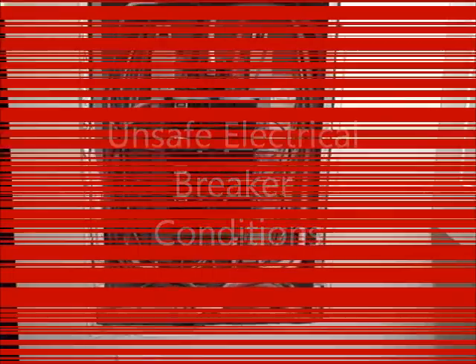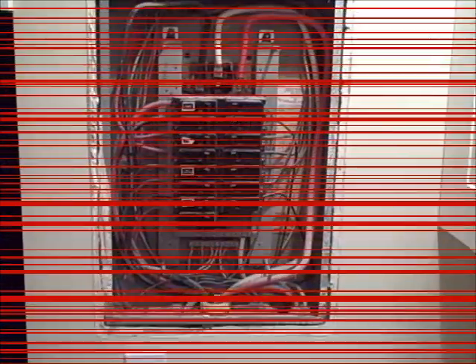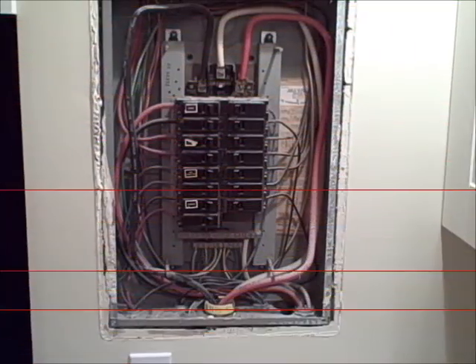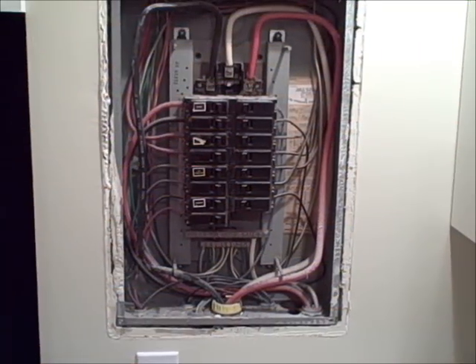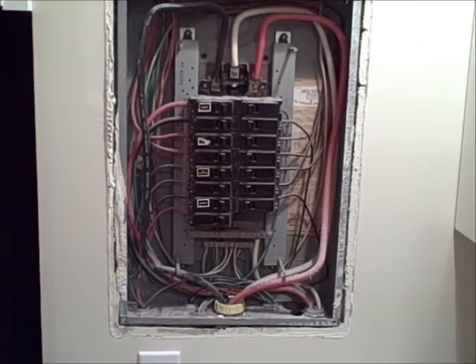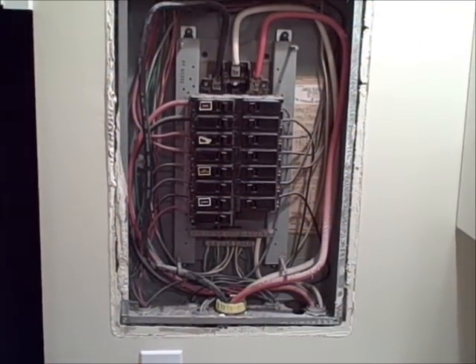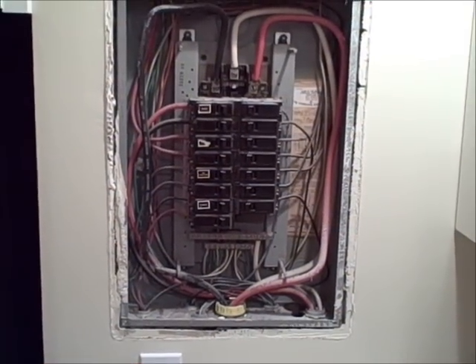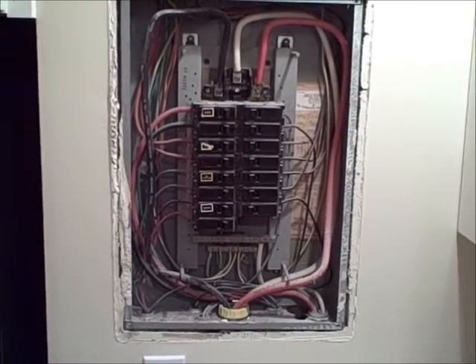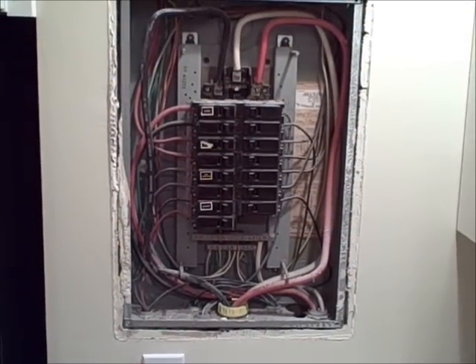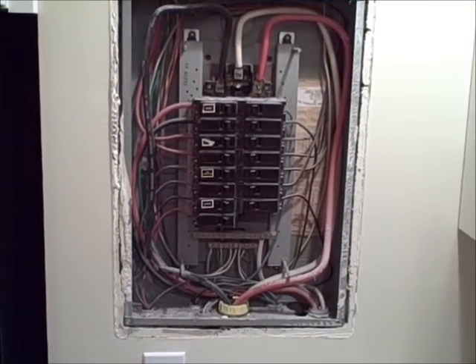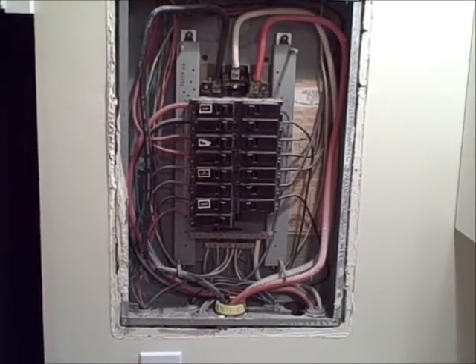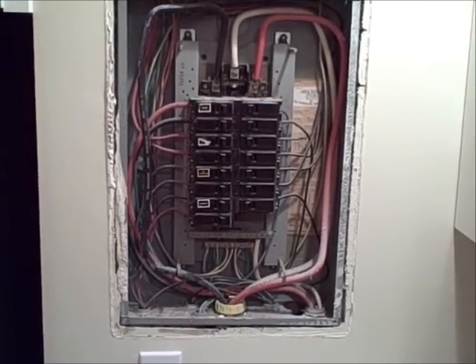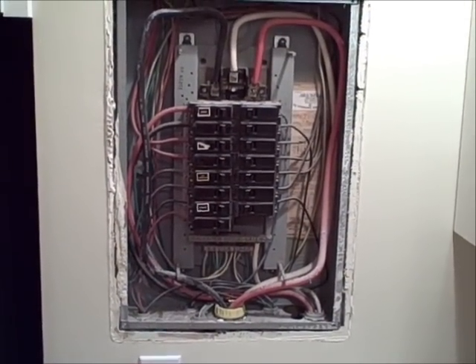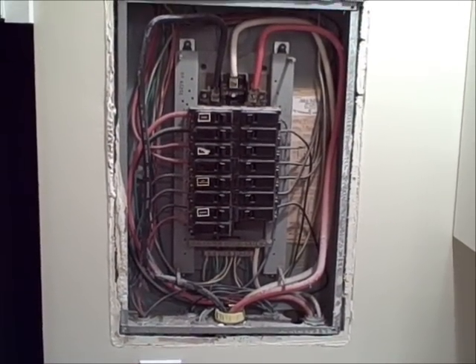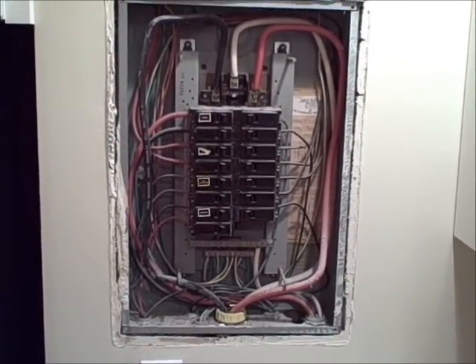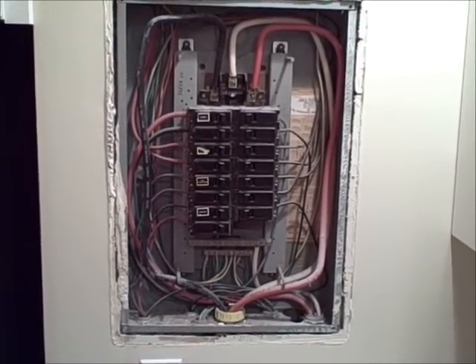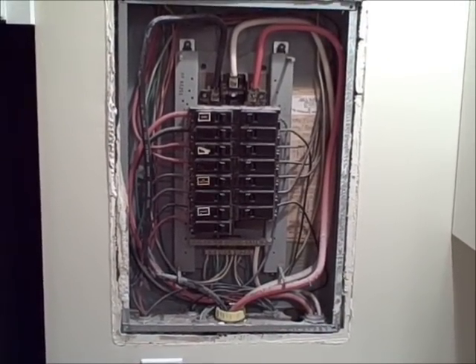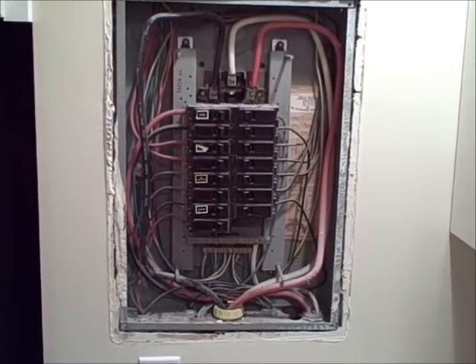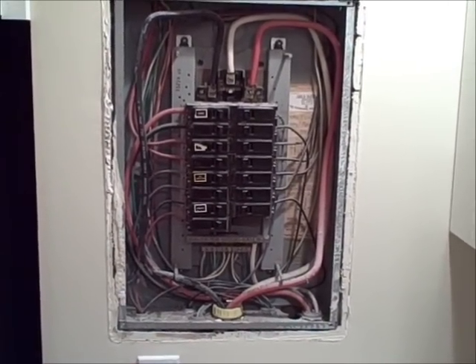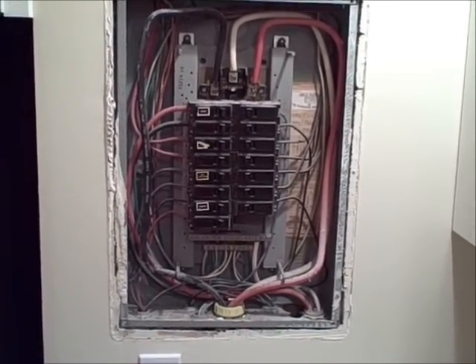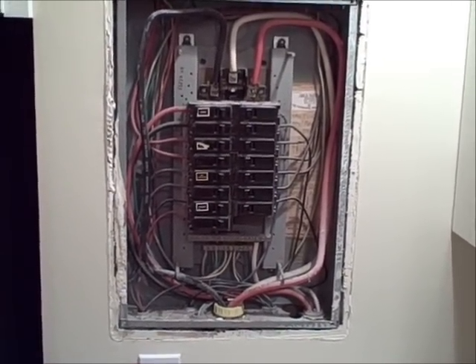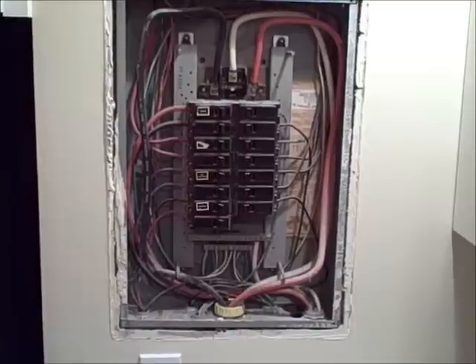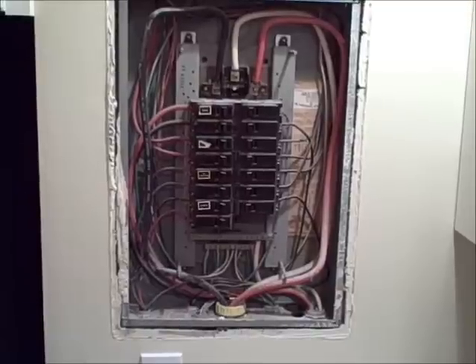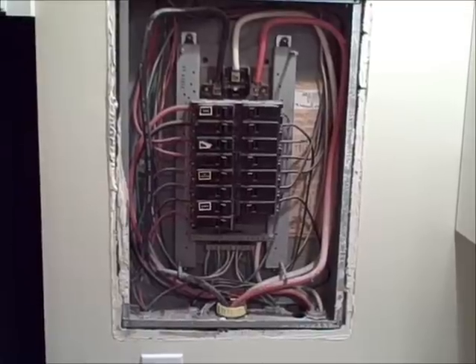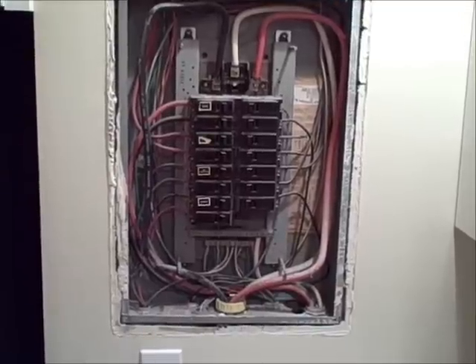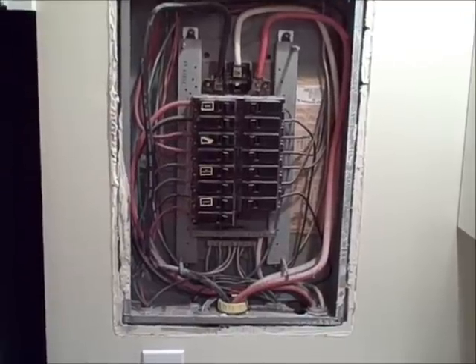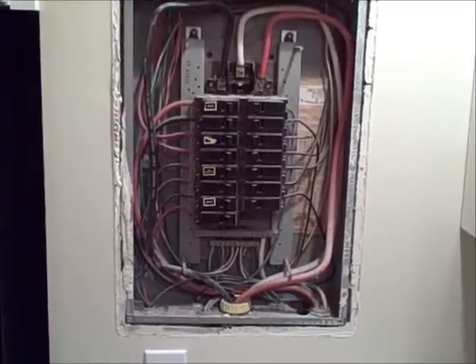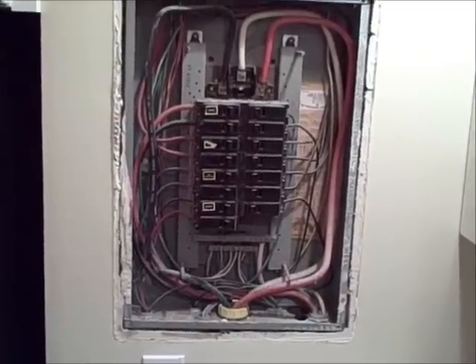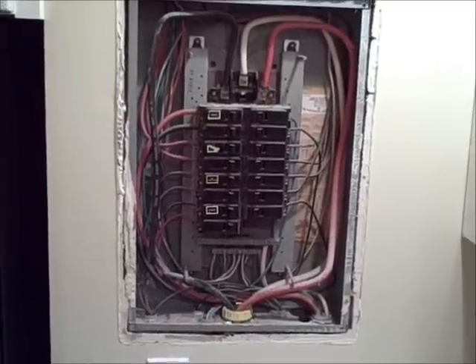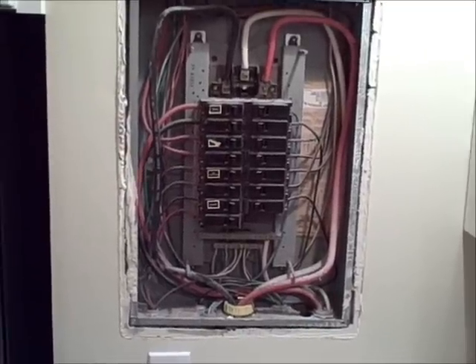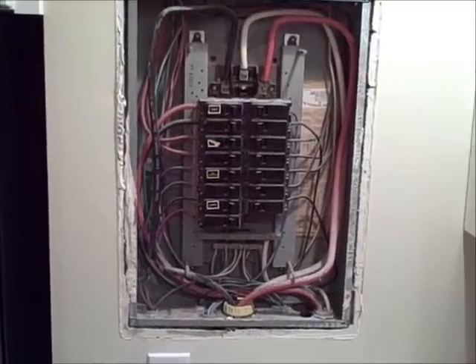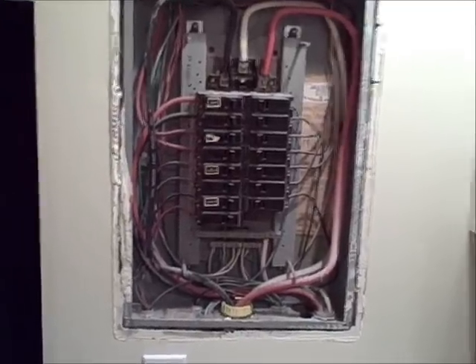Hello, this is Bill Collins with Ultrasound Home Inspections. Today I'm inspecting a condo that was built in 1969, and I found an issue here in the electrical panel. Actually, I found three issues.